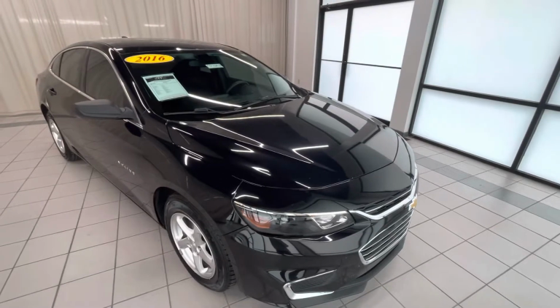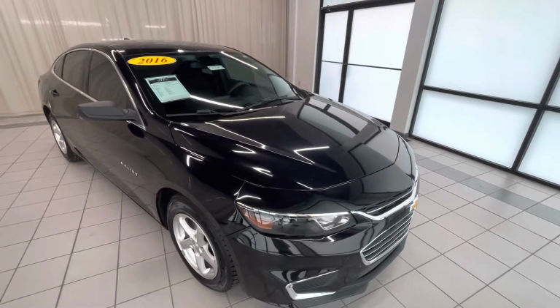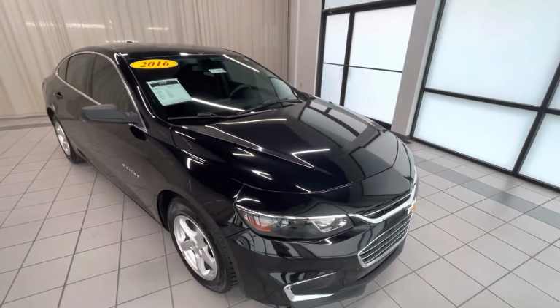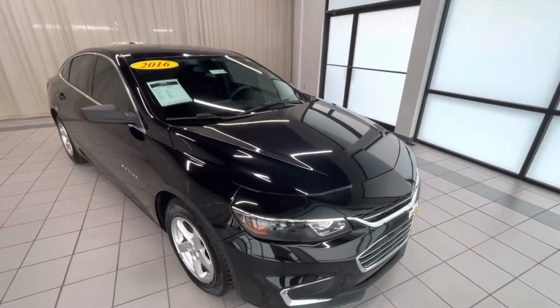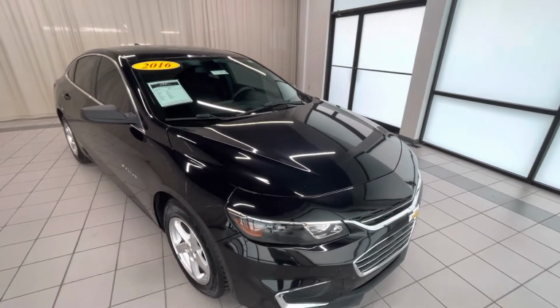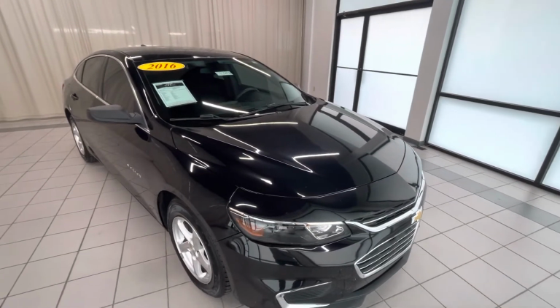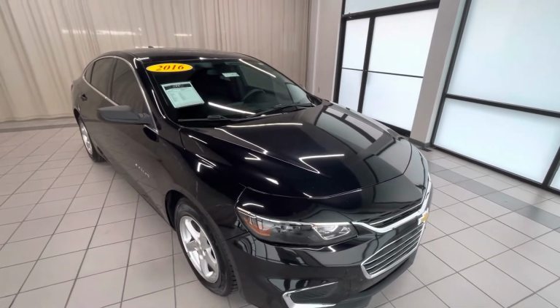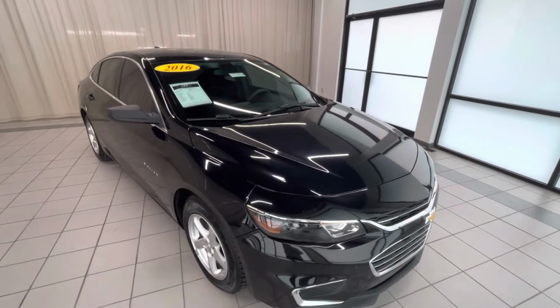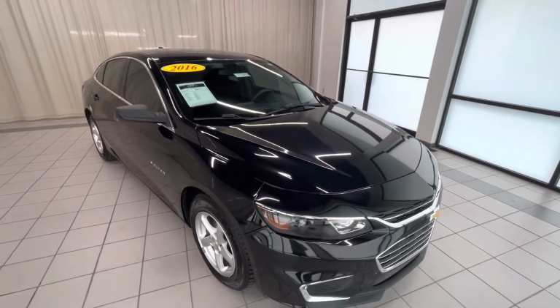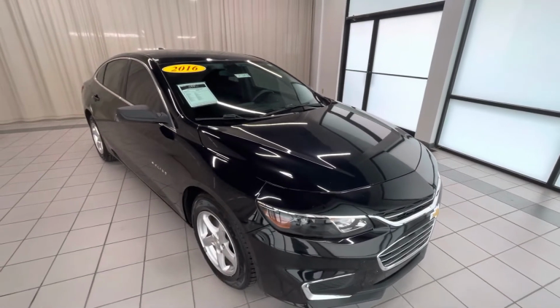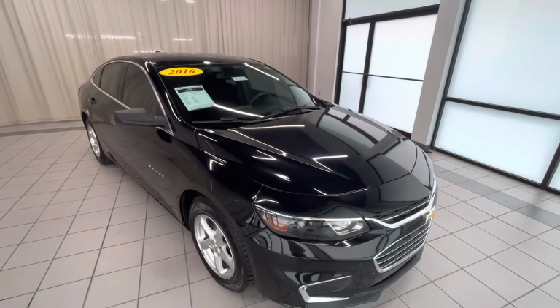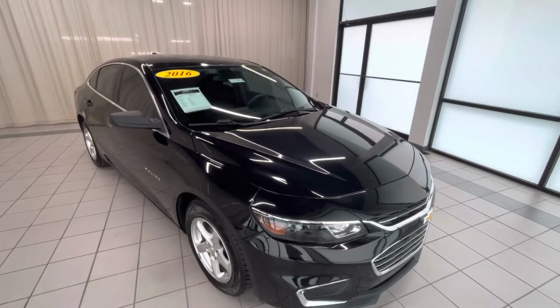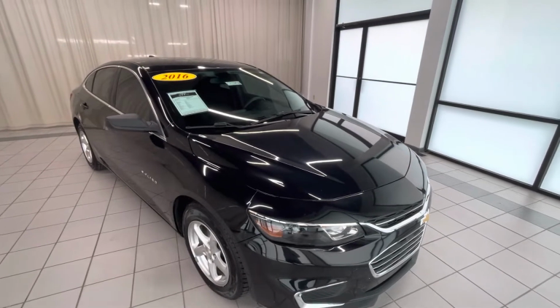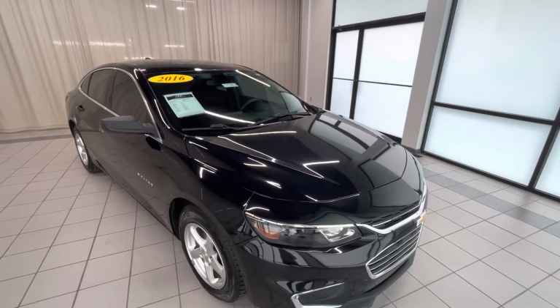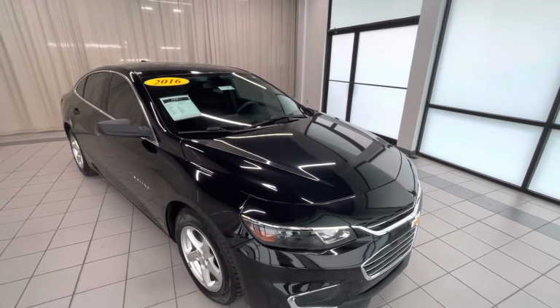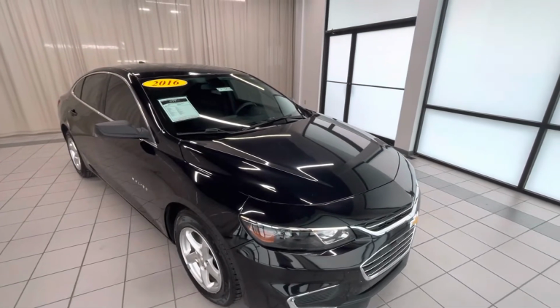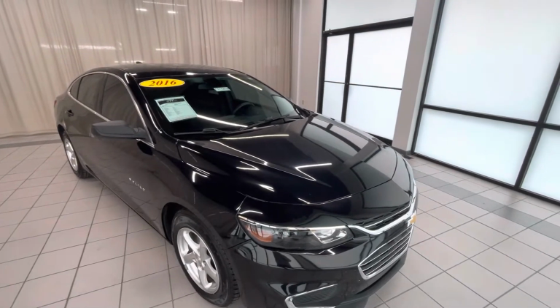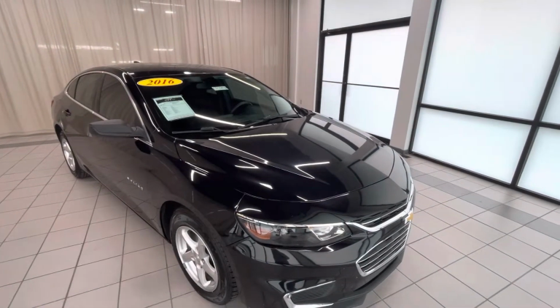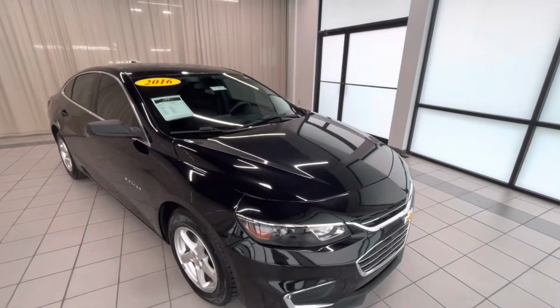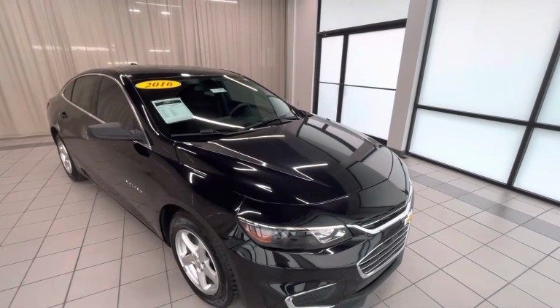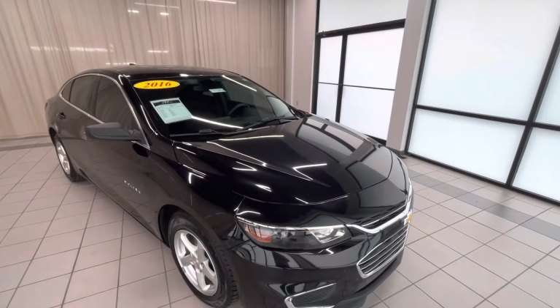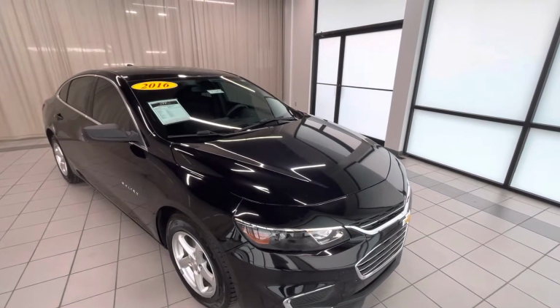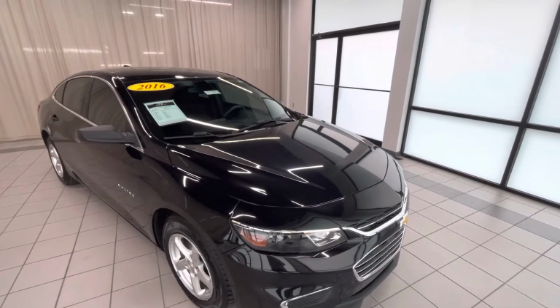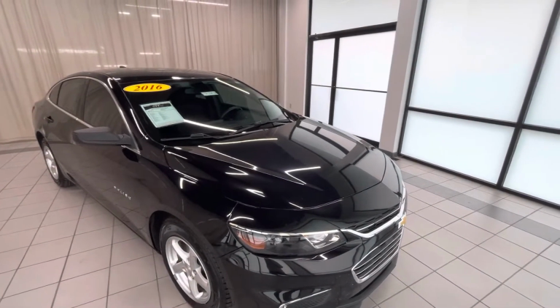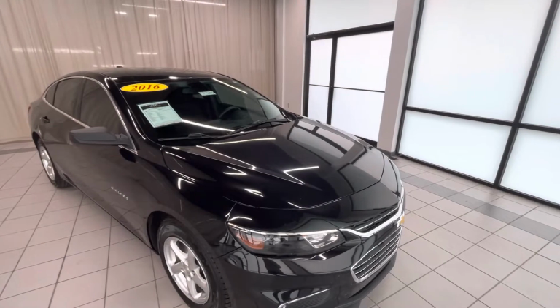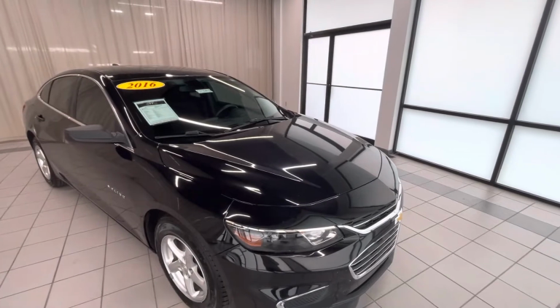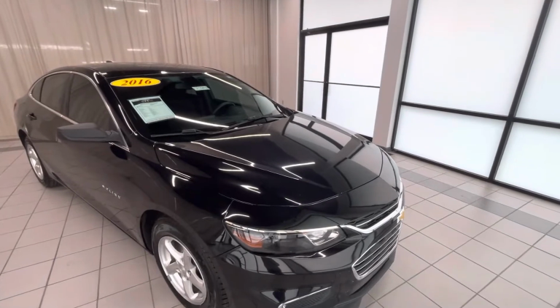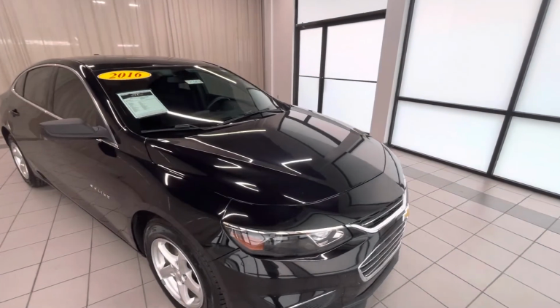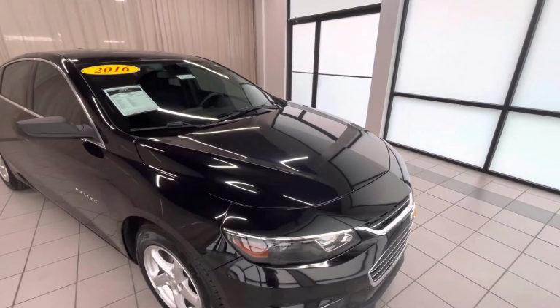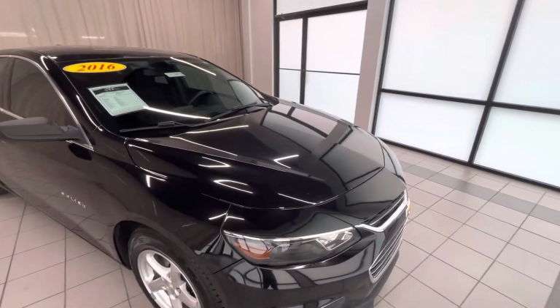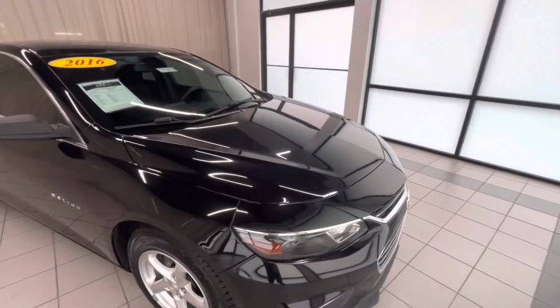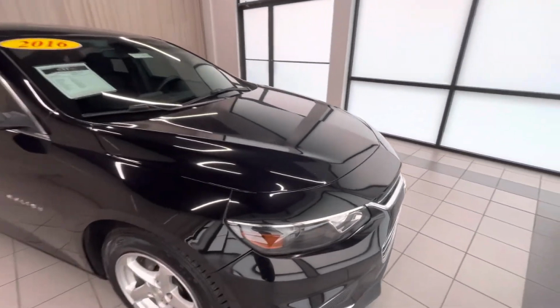Hello, this is Weir Chevrolet and GMC here in DeMont, Indiana, and I'm here to show you CP389B. It's a 2016 Chevy Malibu LS. We'll start on the front bumper here.